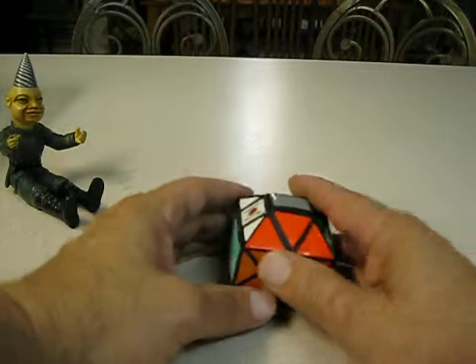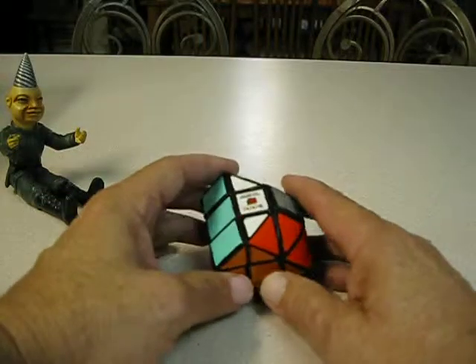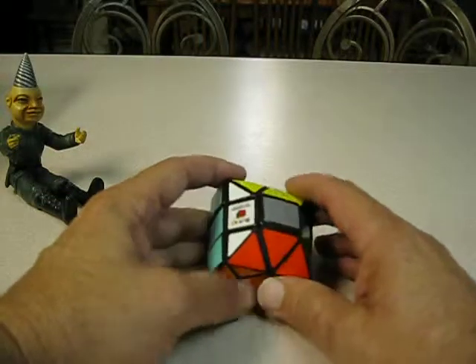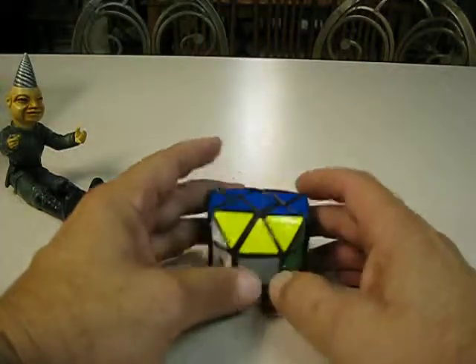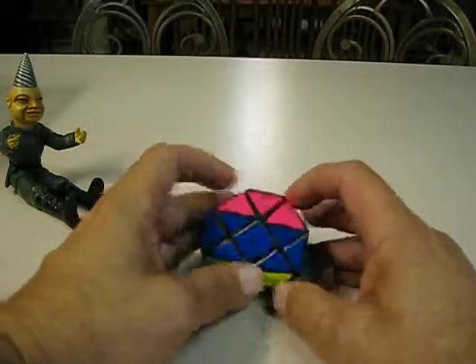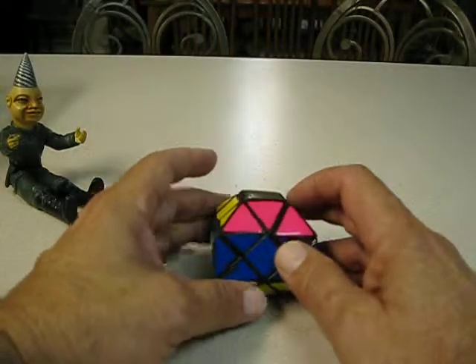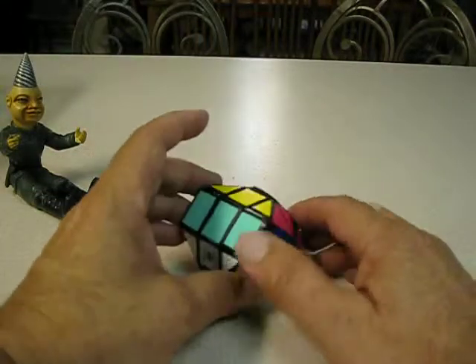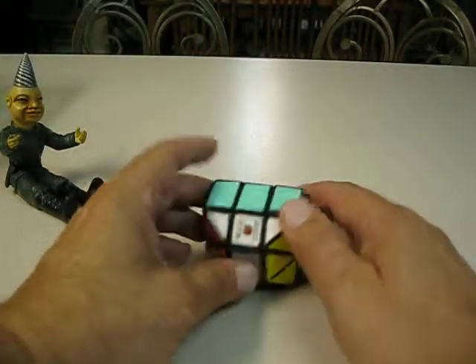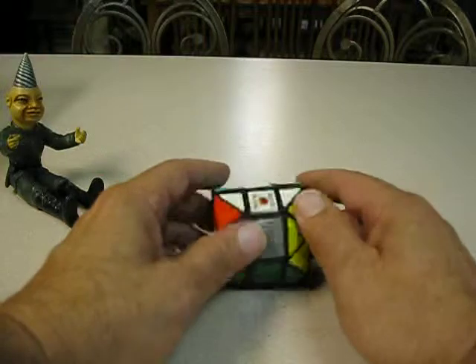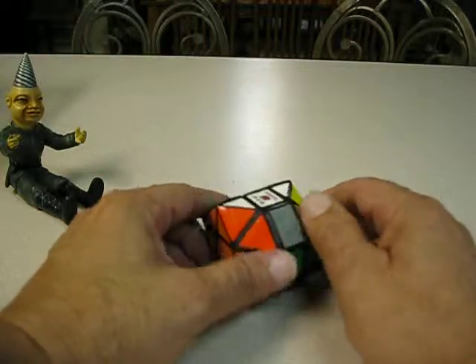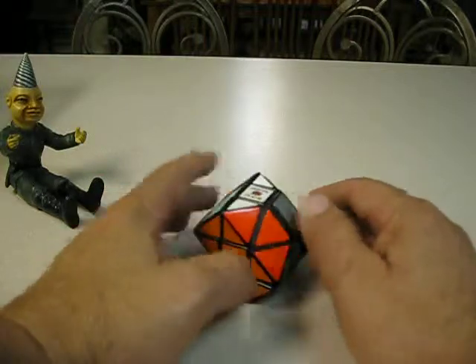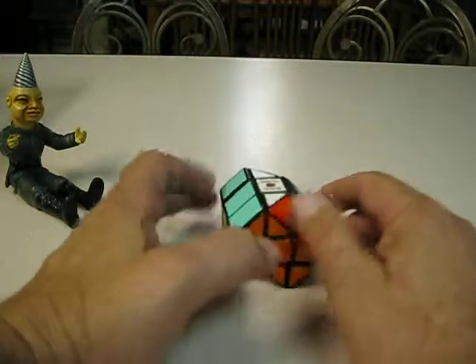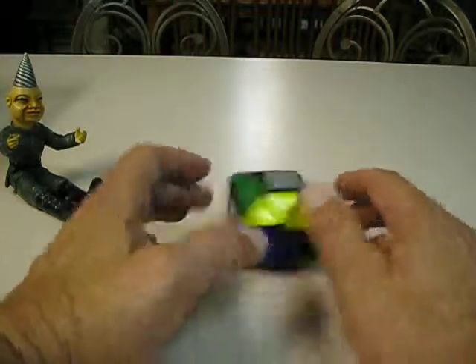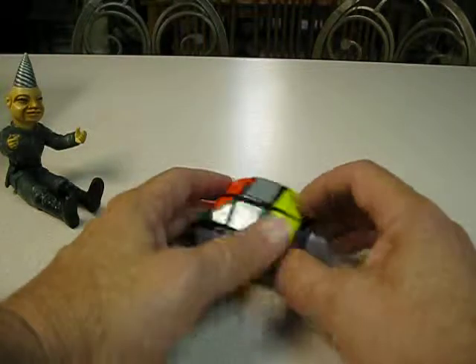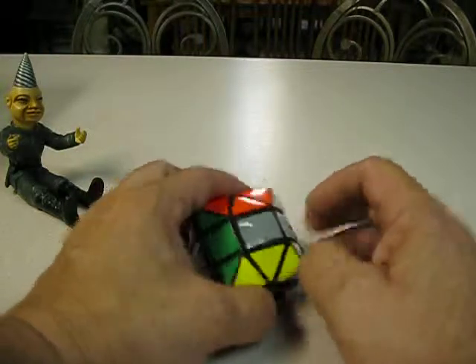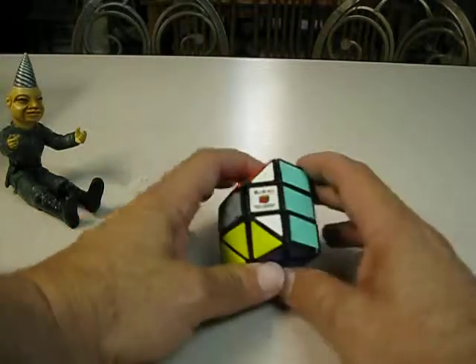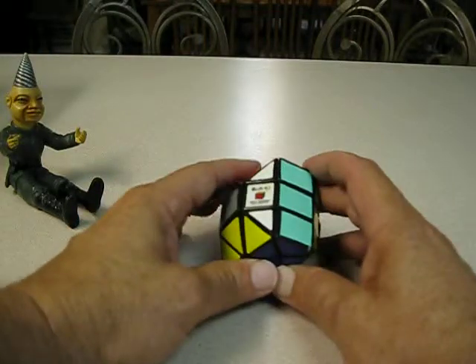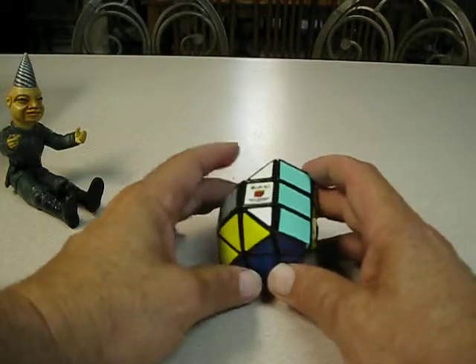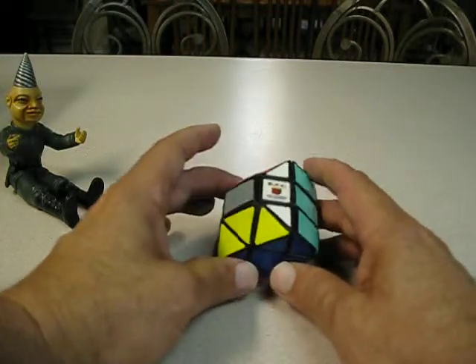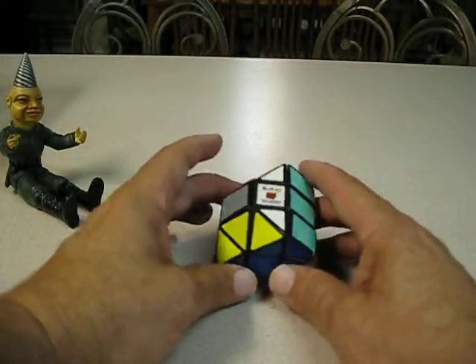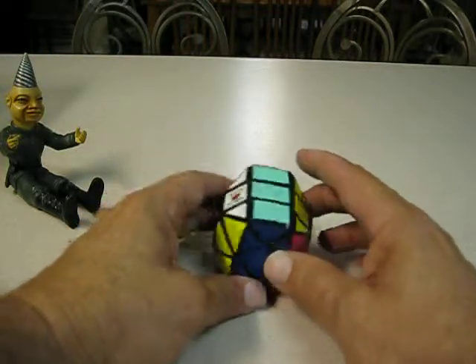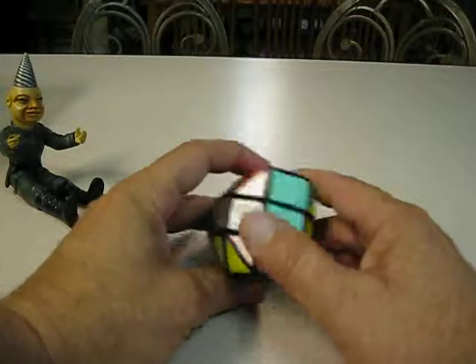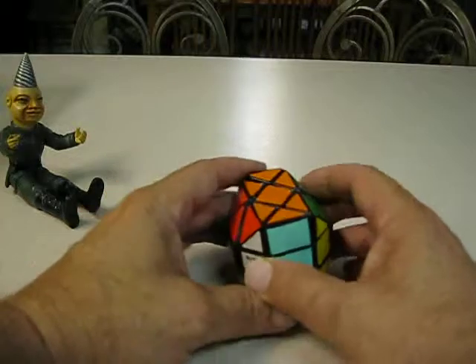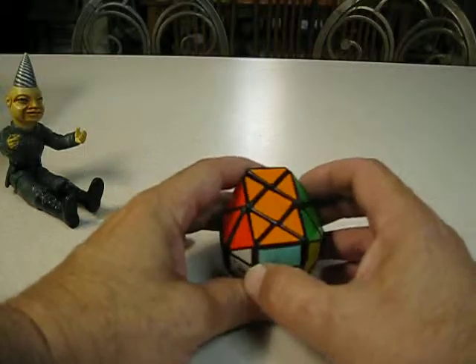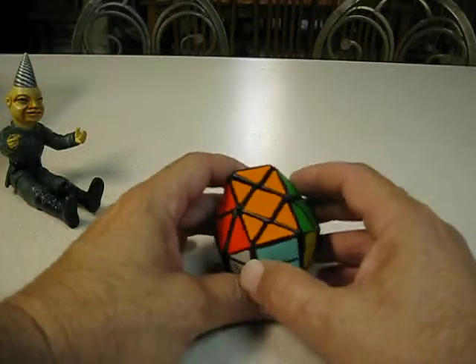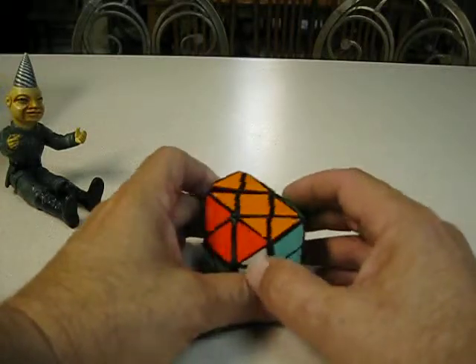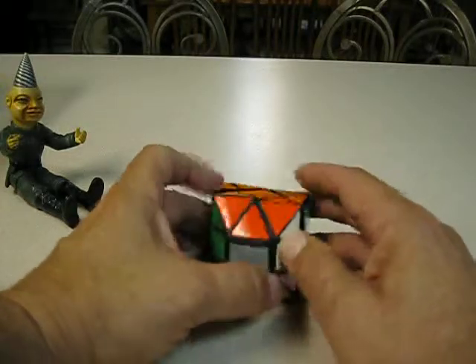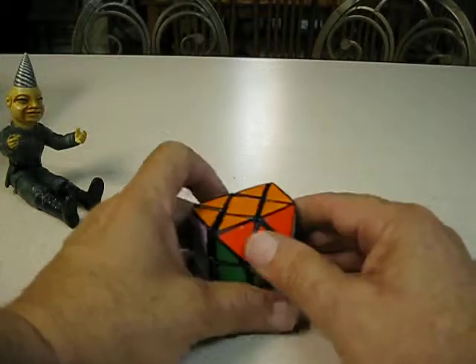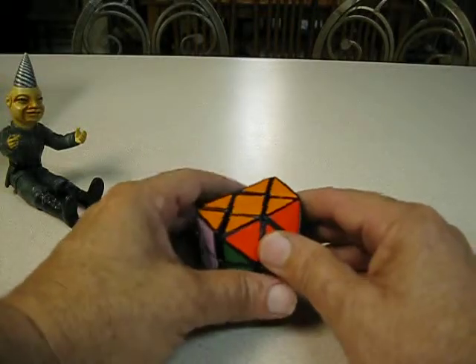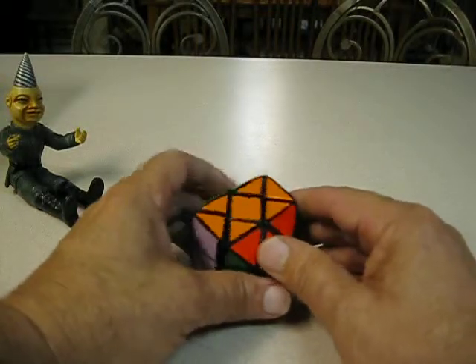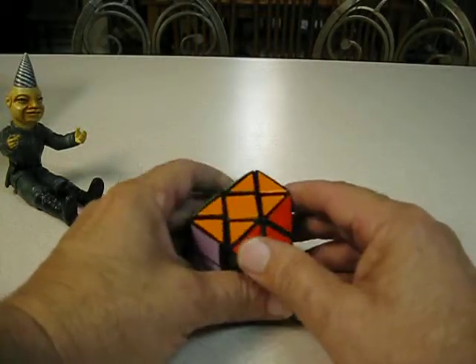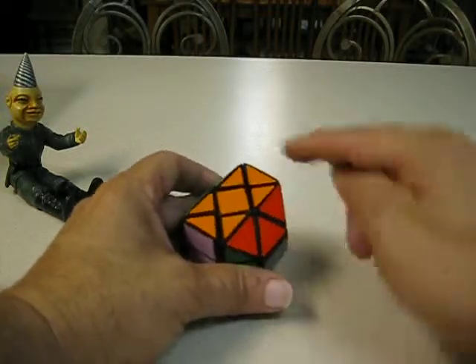A pillow cube, or something called a UFO cube. Again, this is from a regular 3x3 — just made cuts in the right areas, and there it is. You can see the 3x3 — nine pieces.